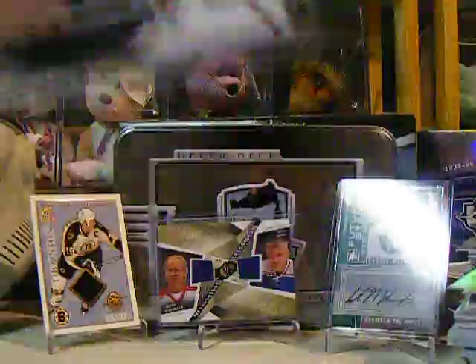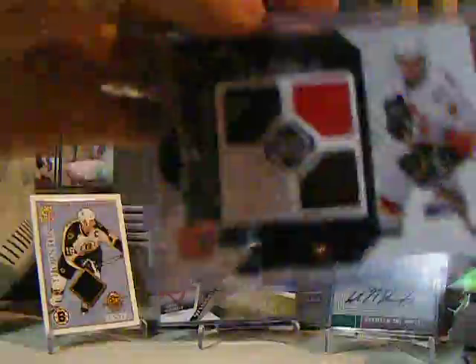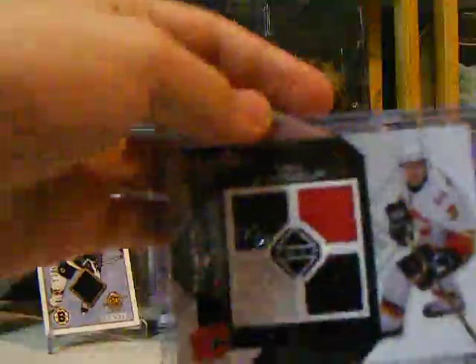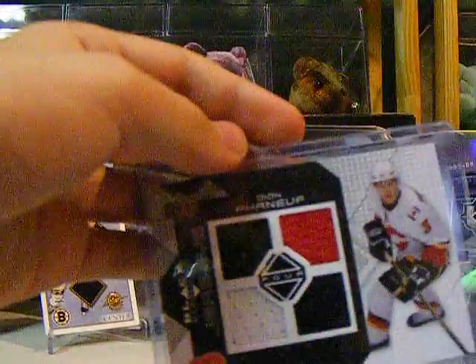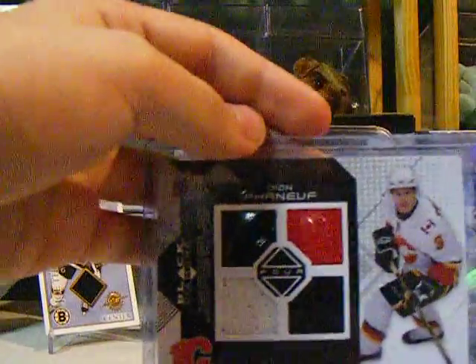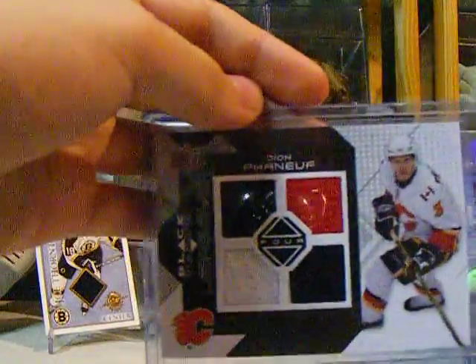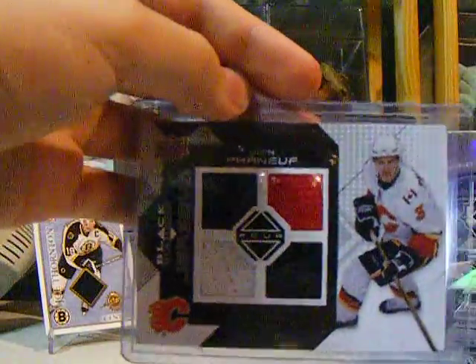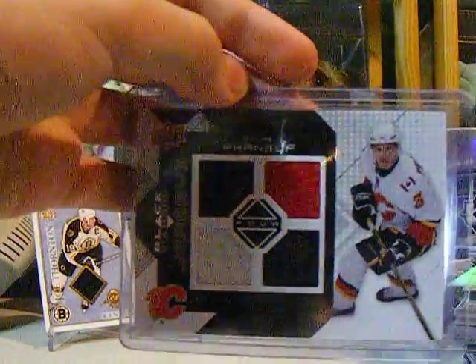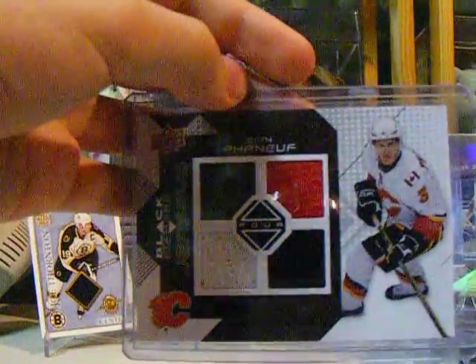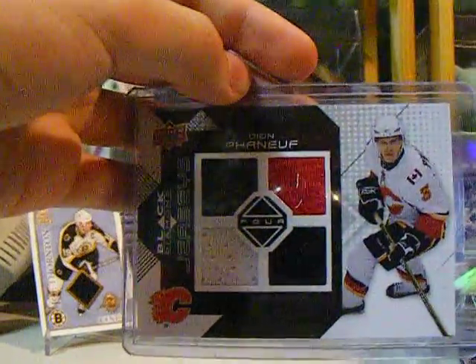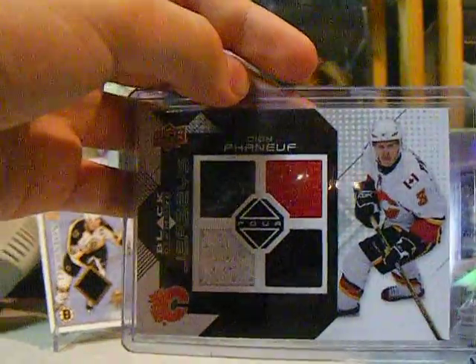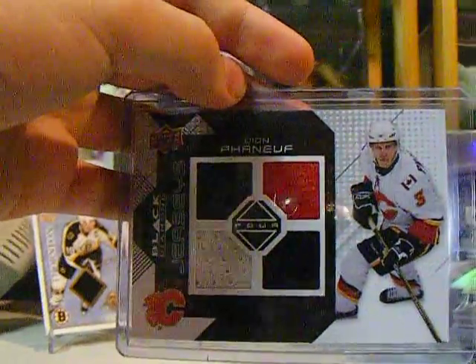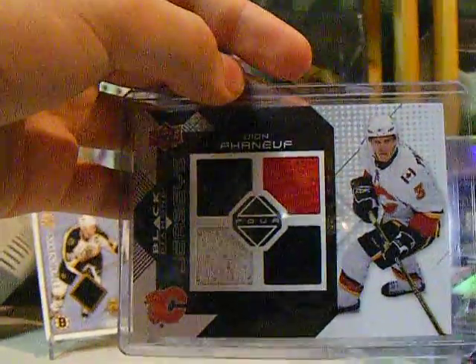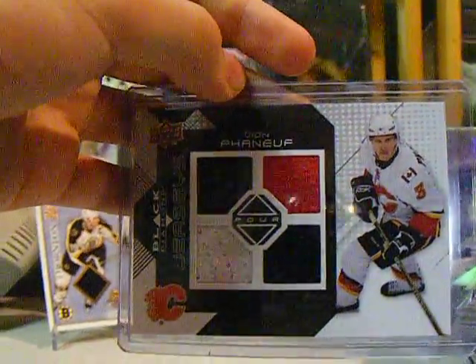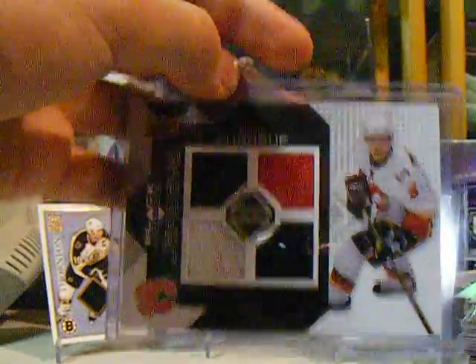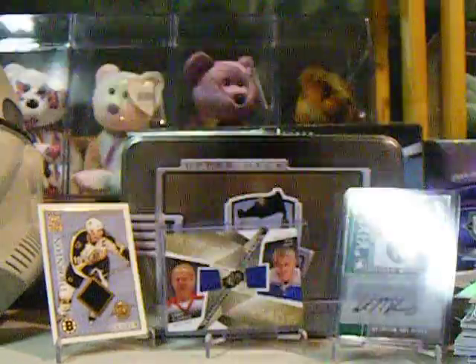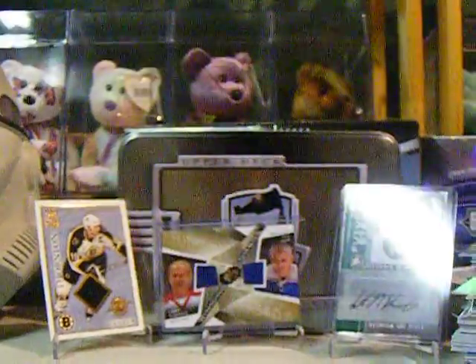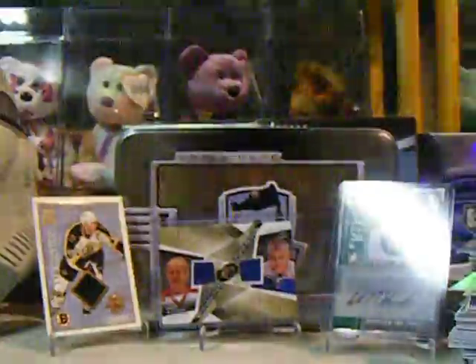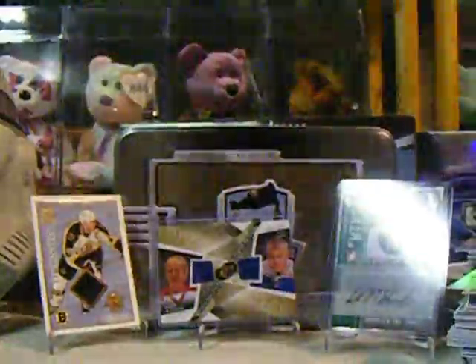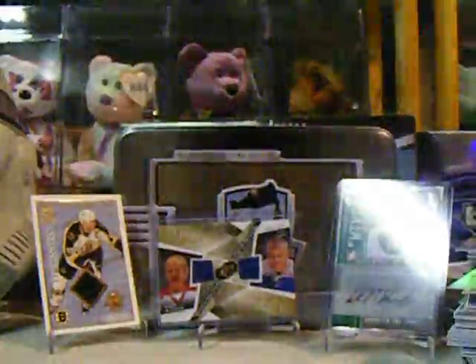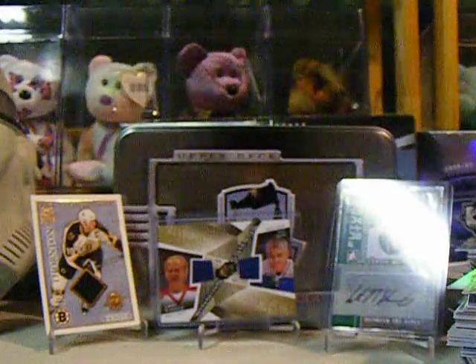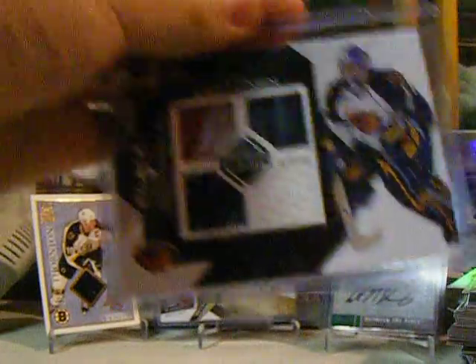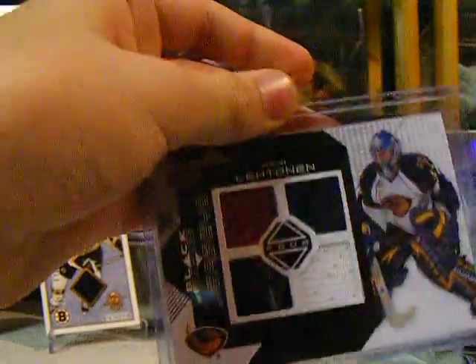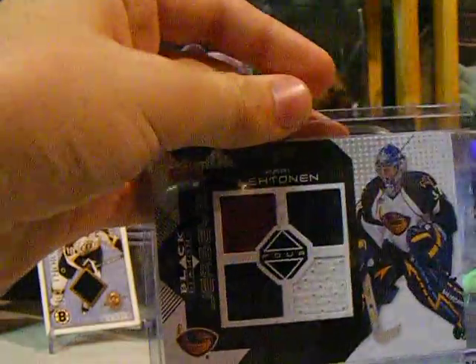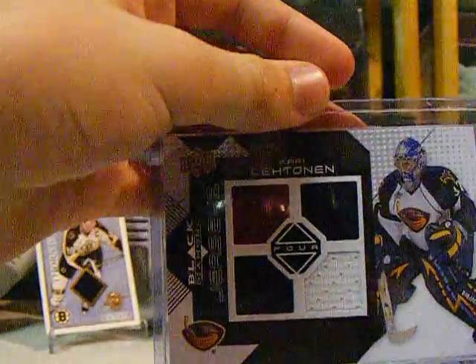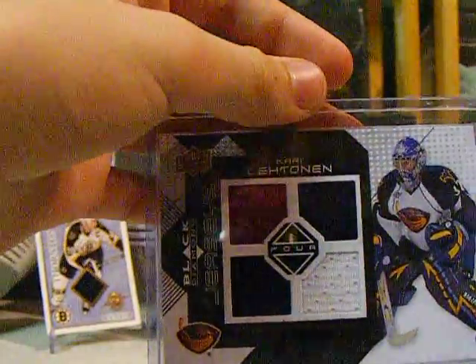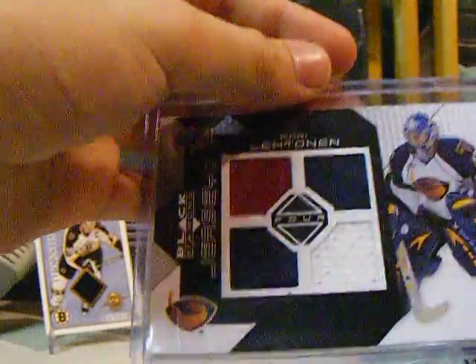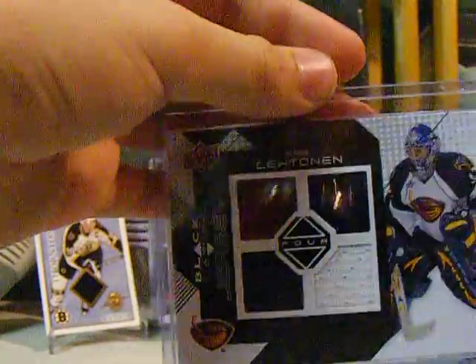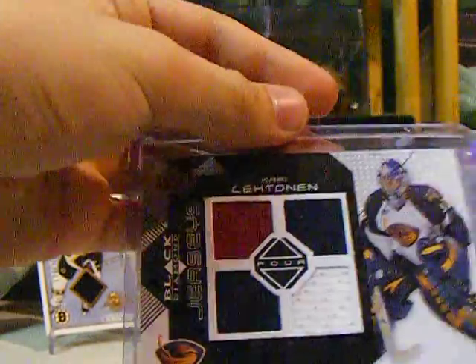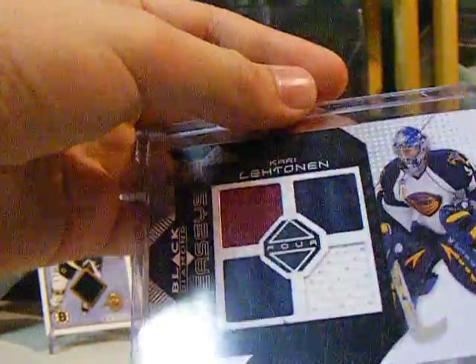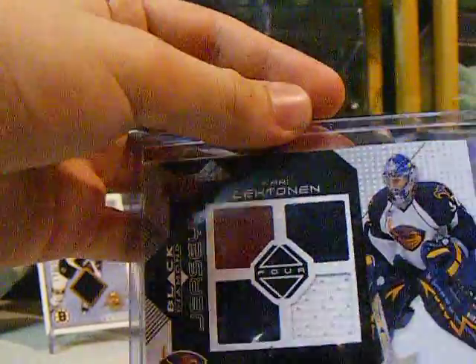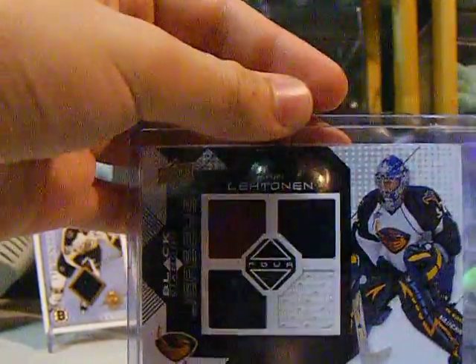A Dion Phaneuf Black Diamond jersey: black, black, red, and white. And a Carrie Lettinen: burgundy-ish, blue, blue, and white.